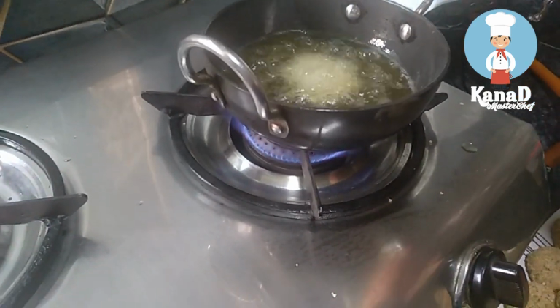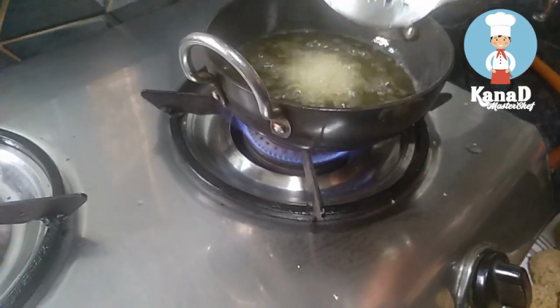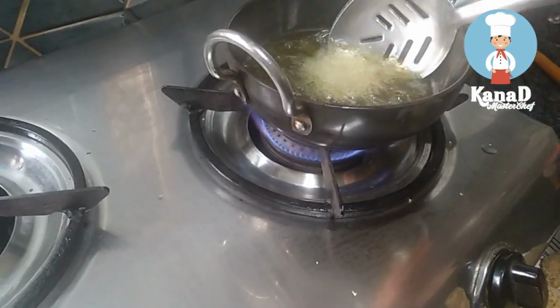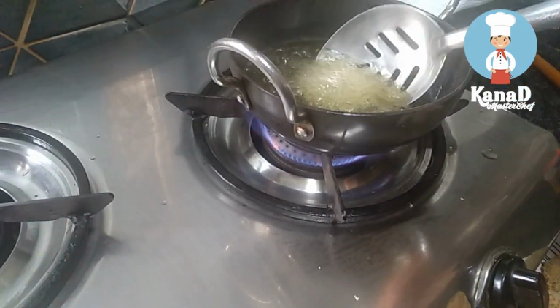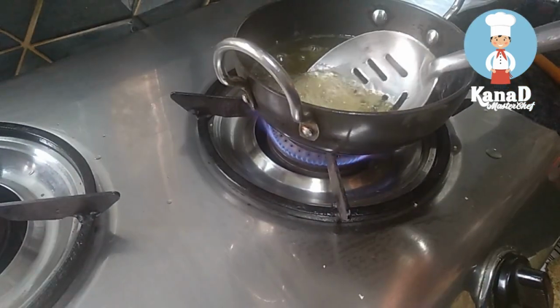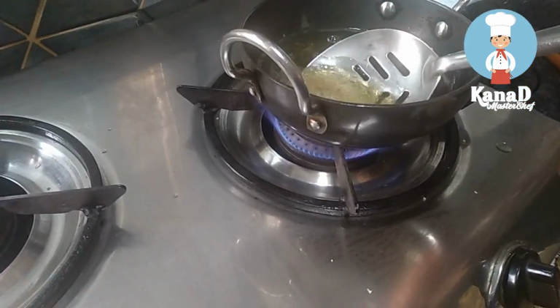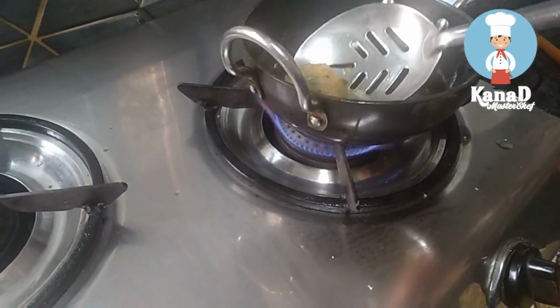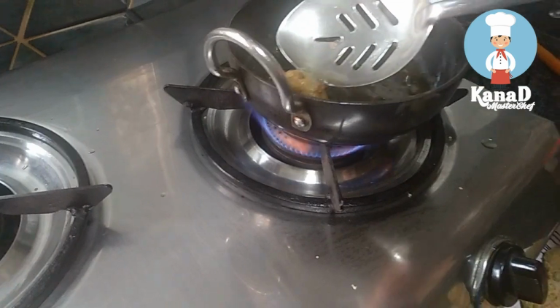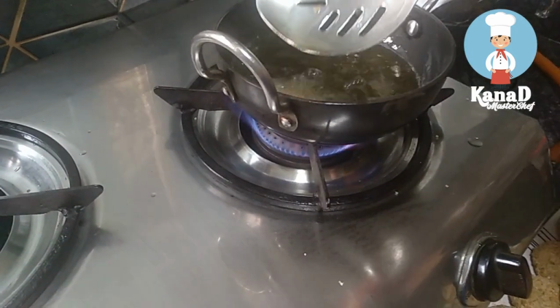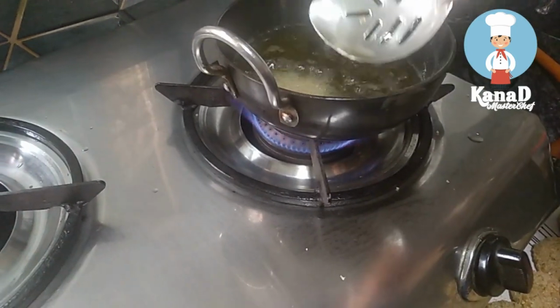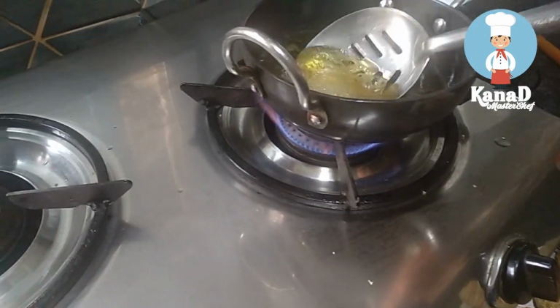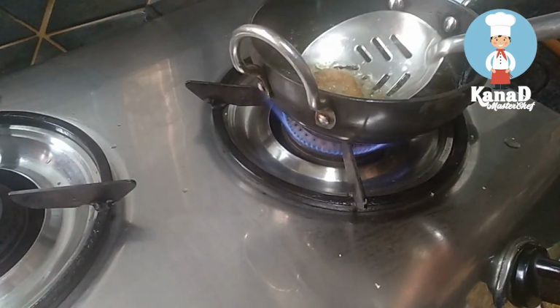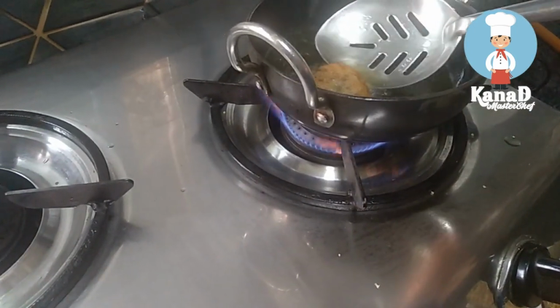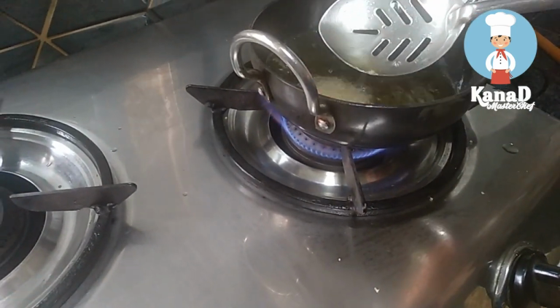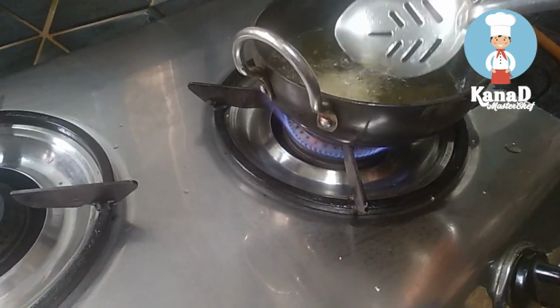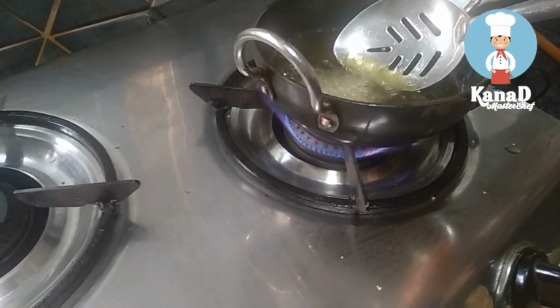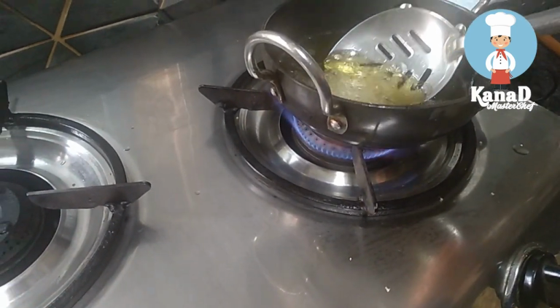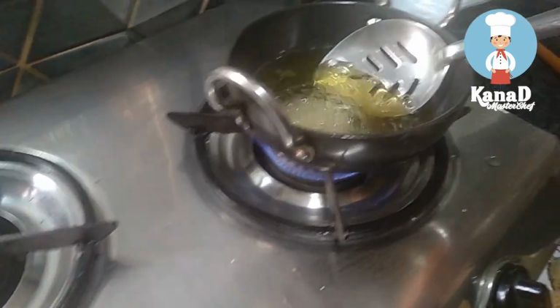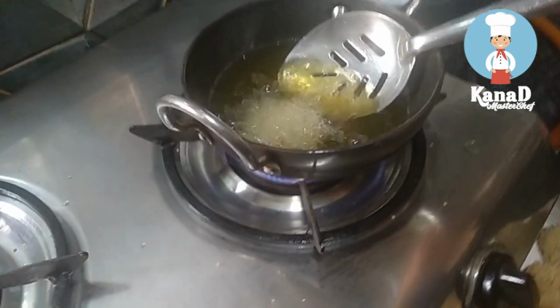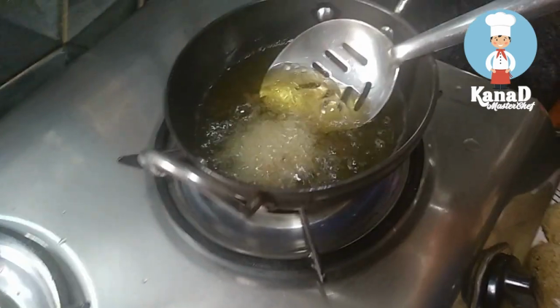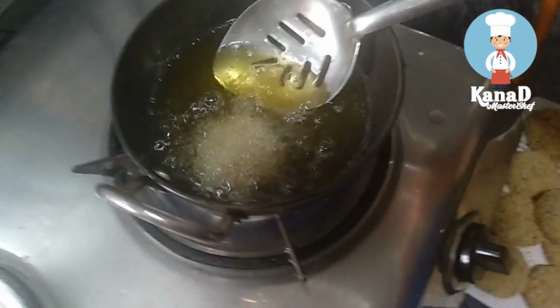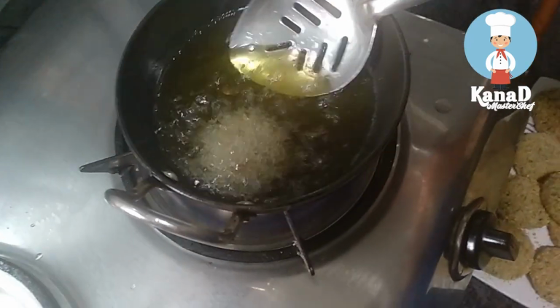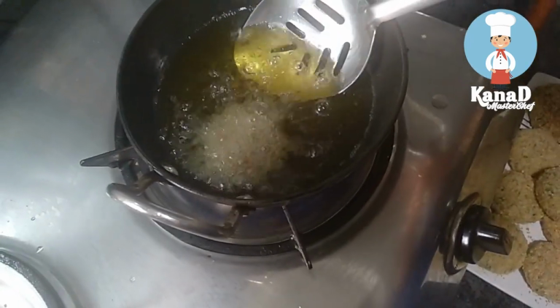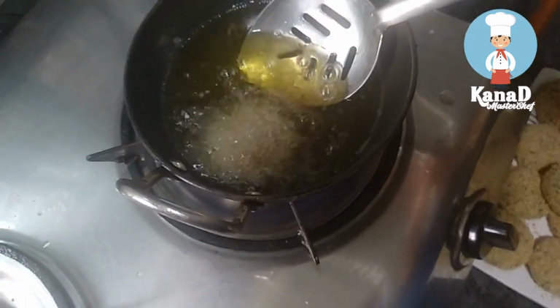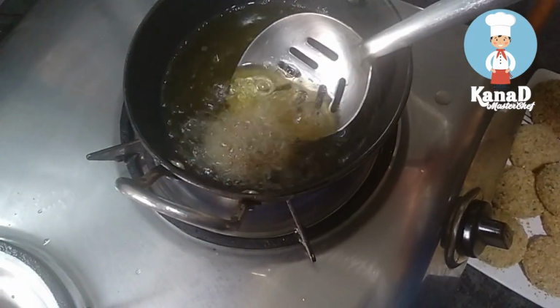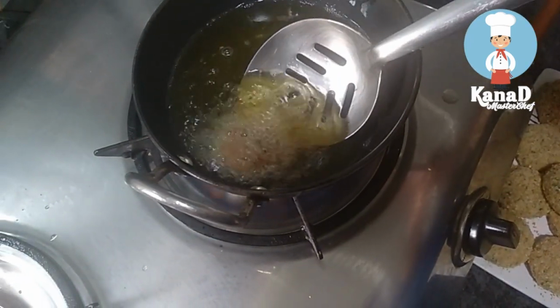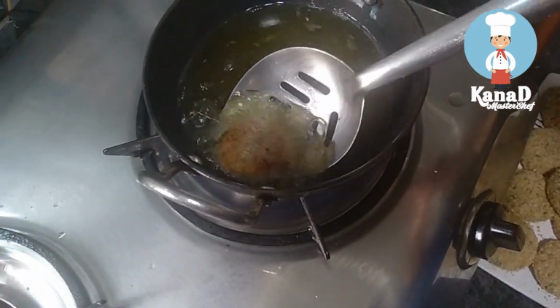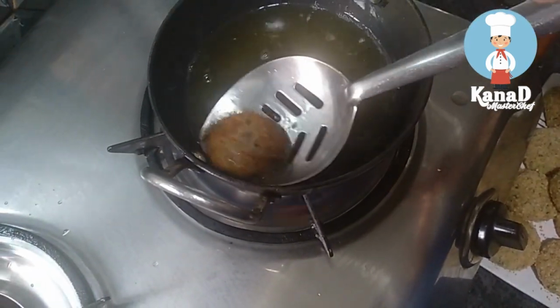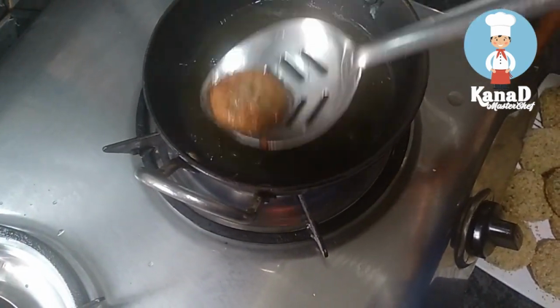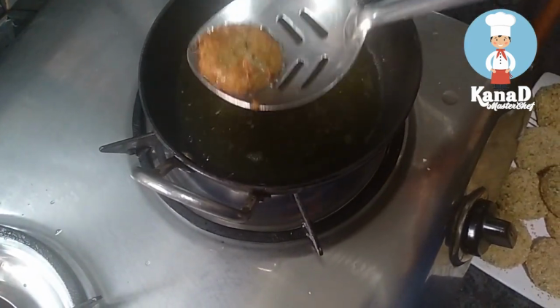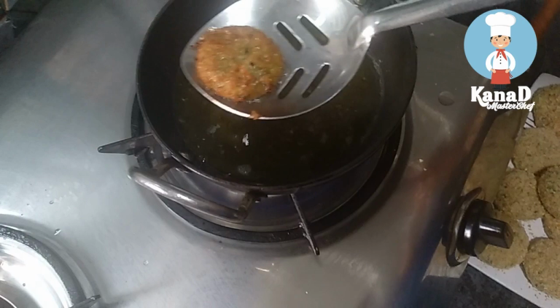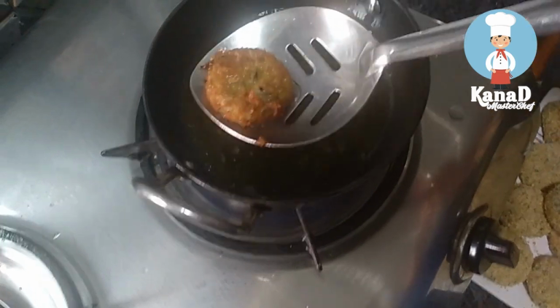Lower the flame and turn them. Allow them to cook till they turn golden brown. My cutlets are ready.